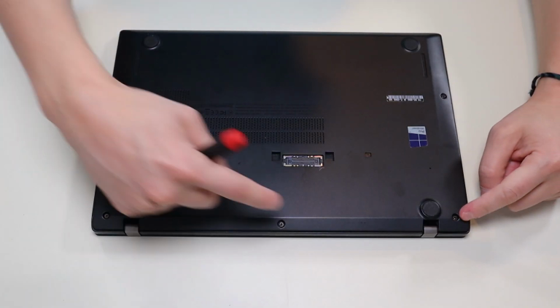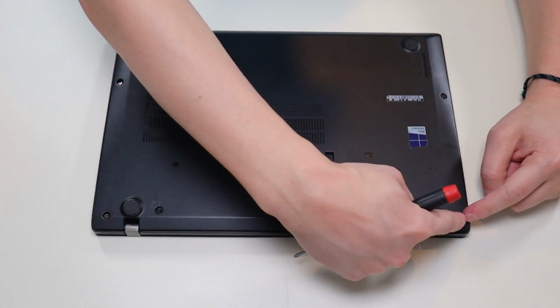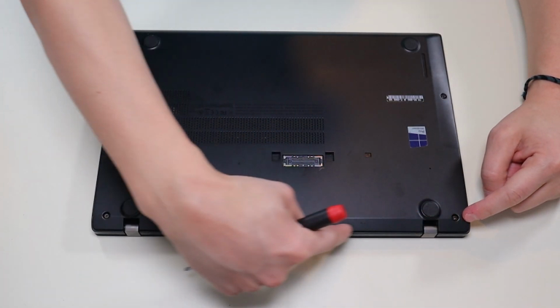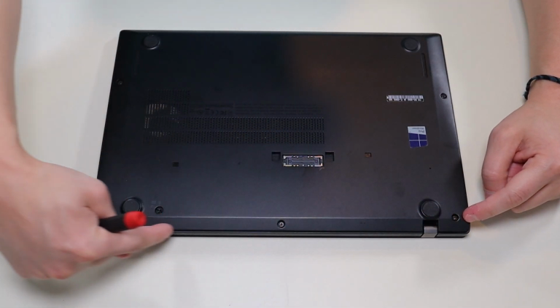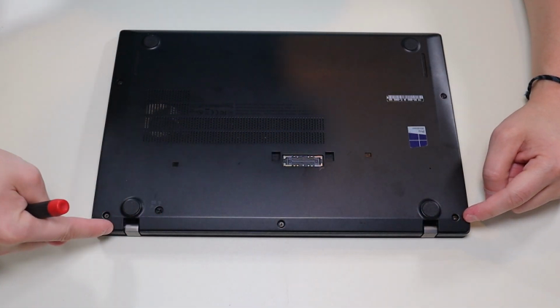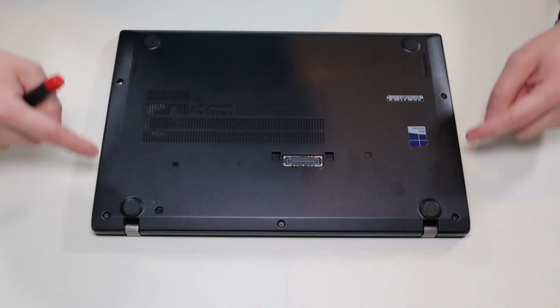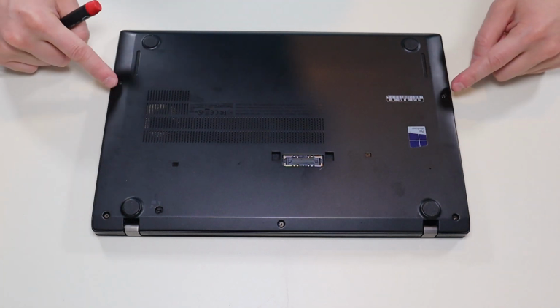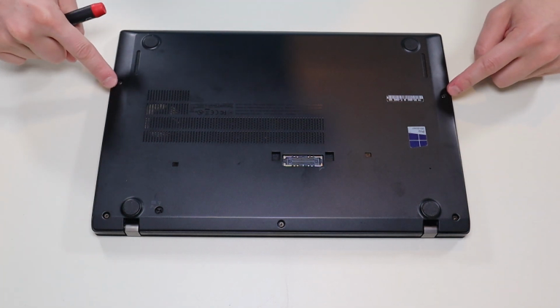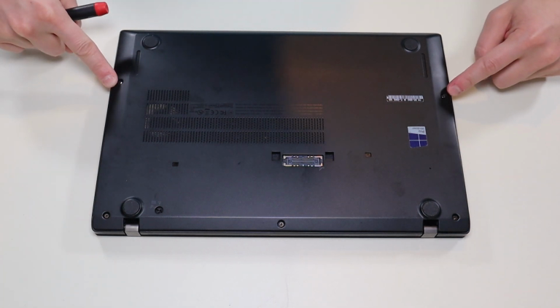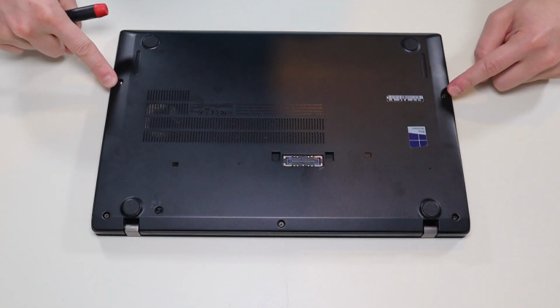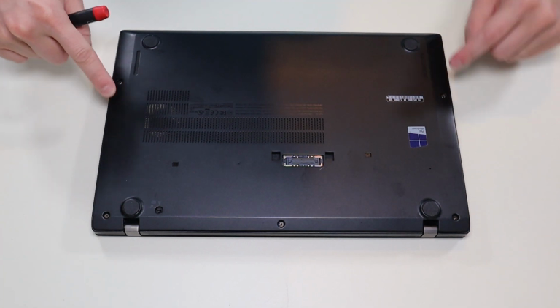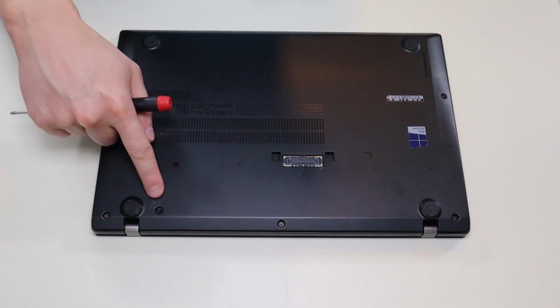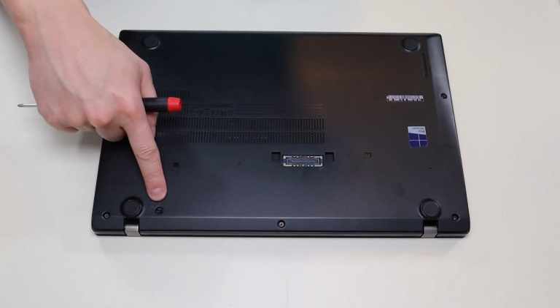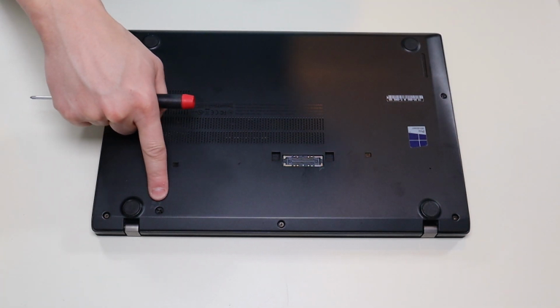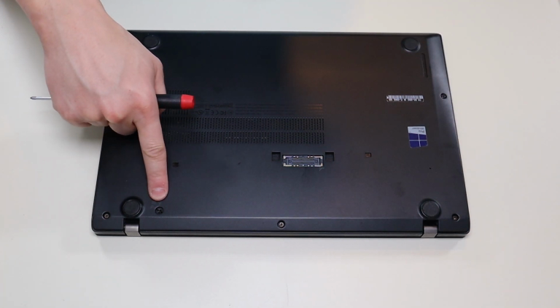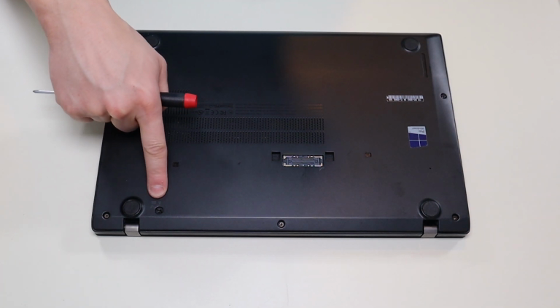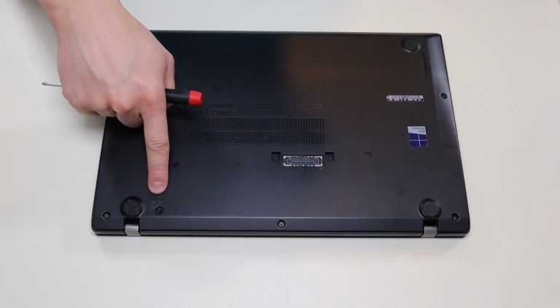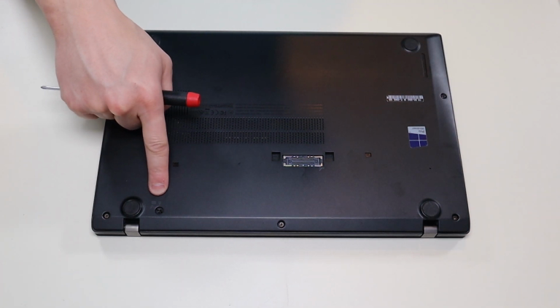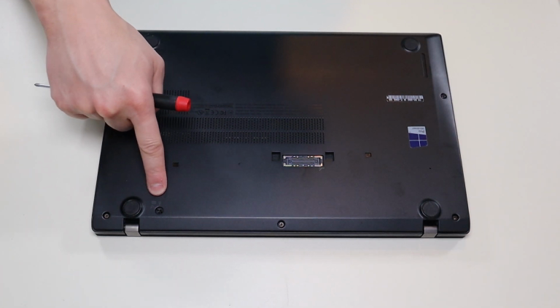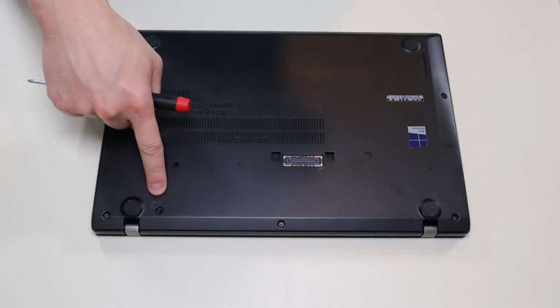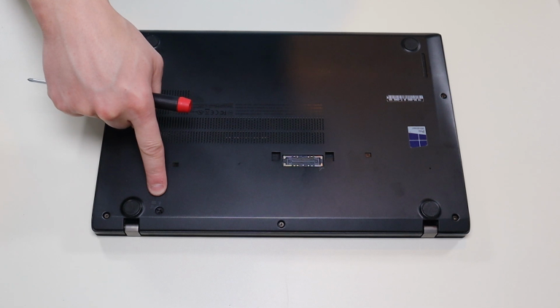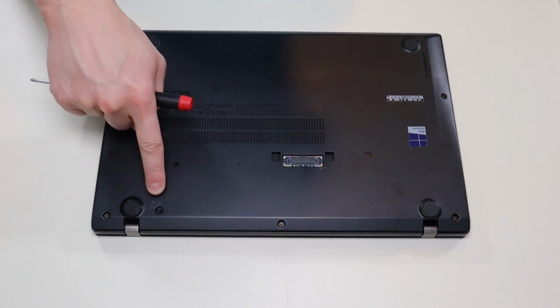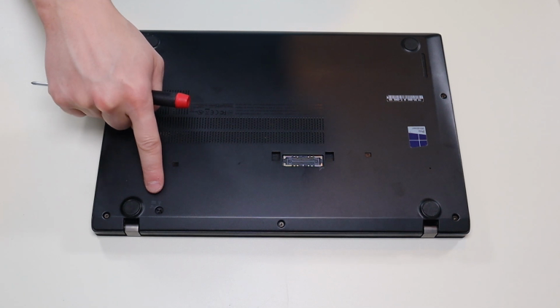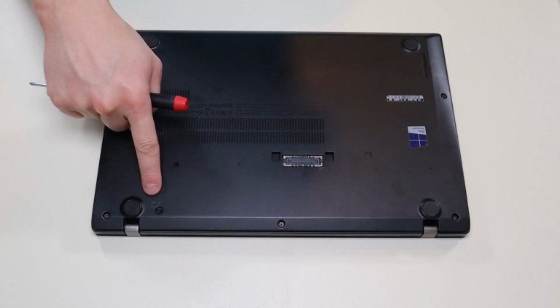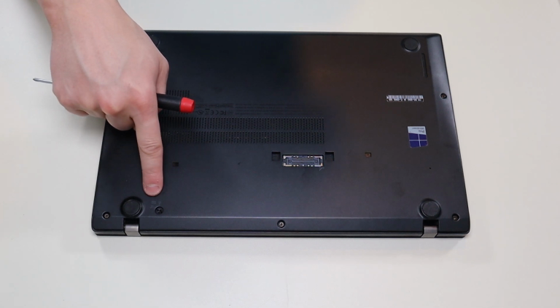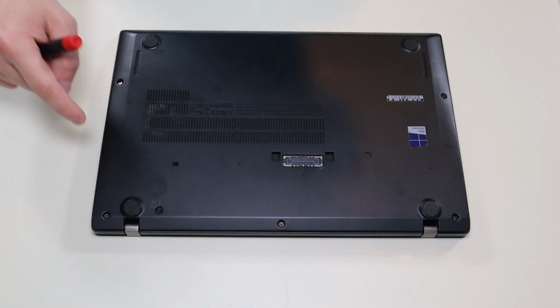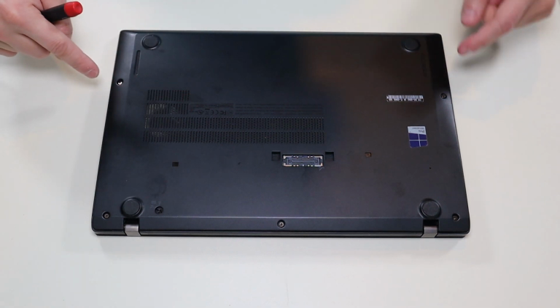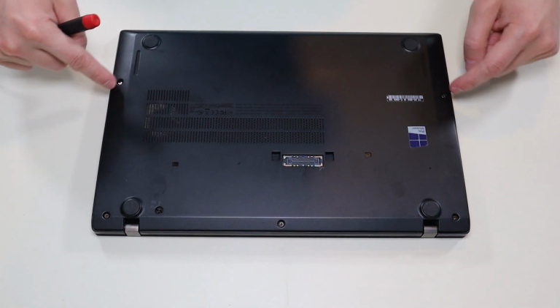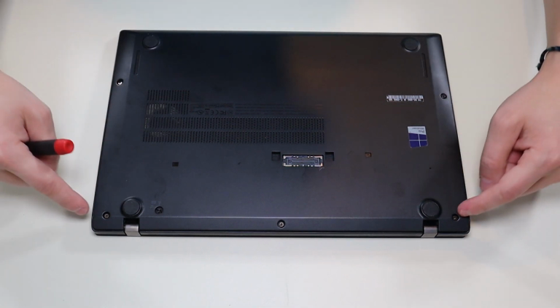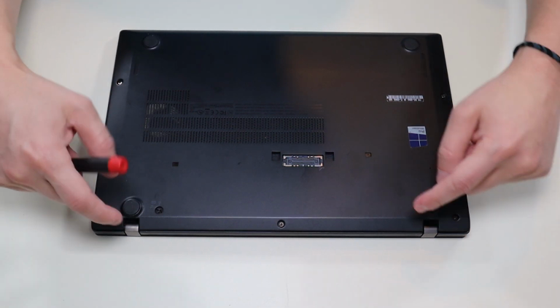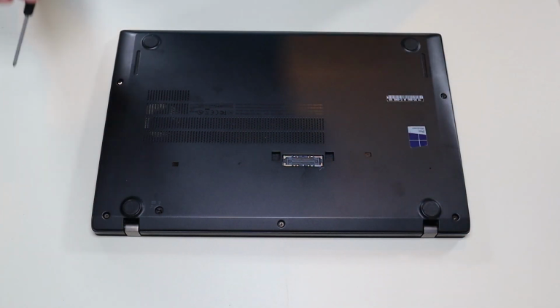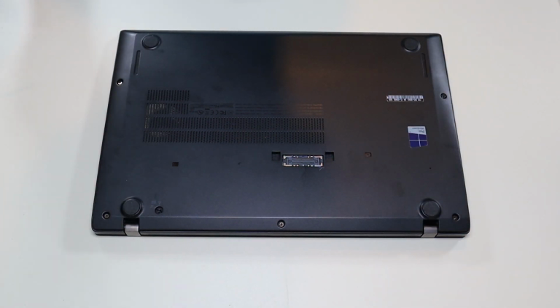So I have these three screws up top, these two screws here, and that's your keyboard screw — that's a switch that releases your keyboard if that's all you're after. So I'm going to go across and take all these screws out.